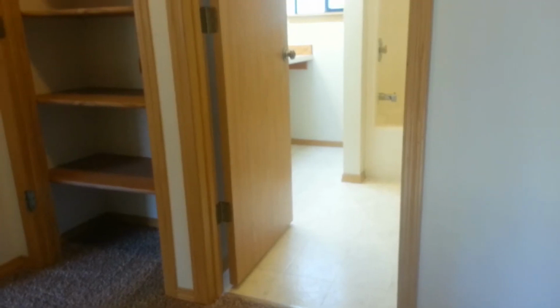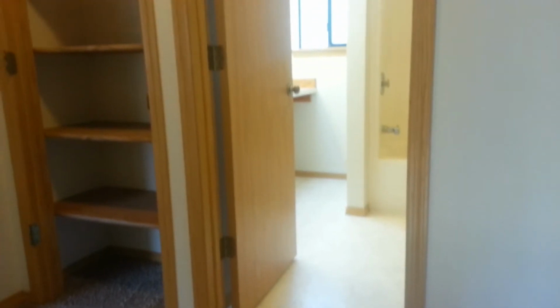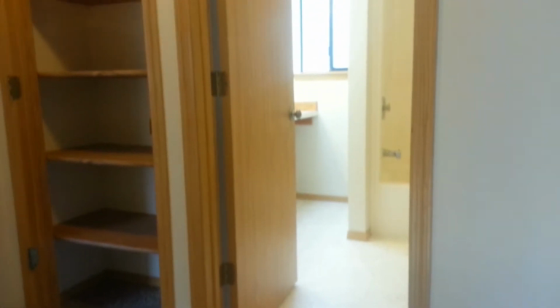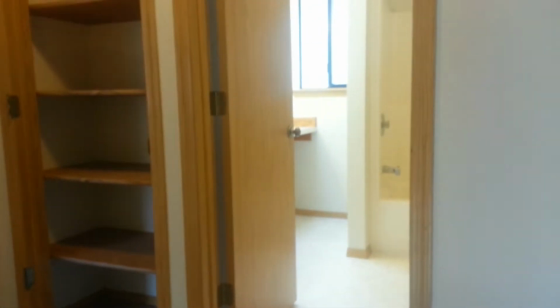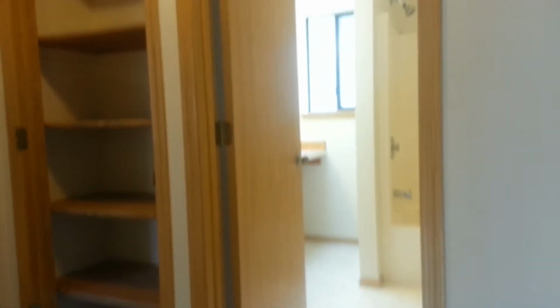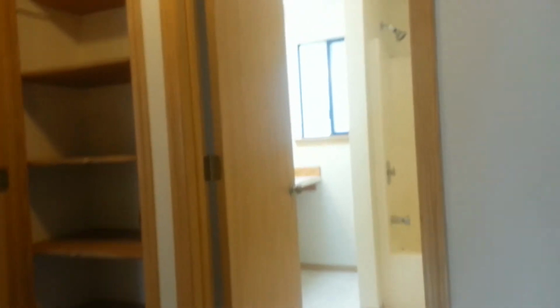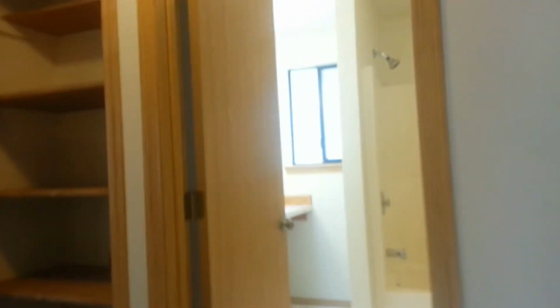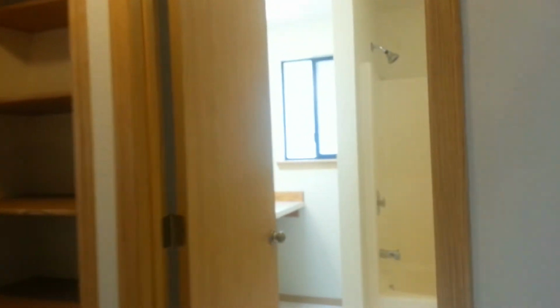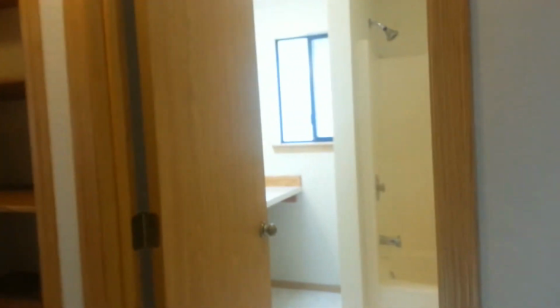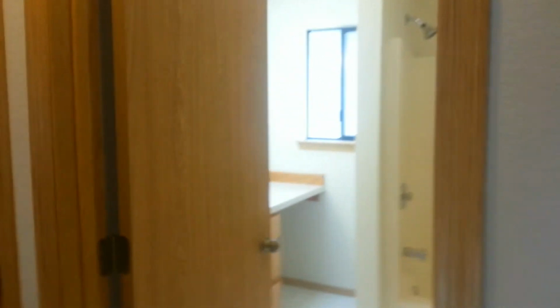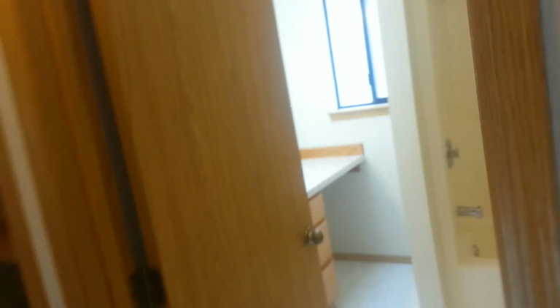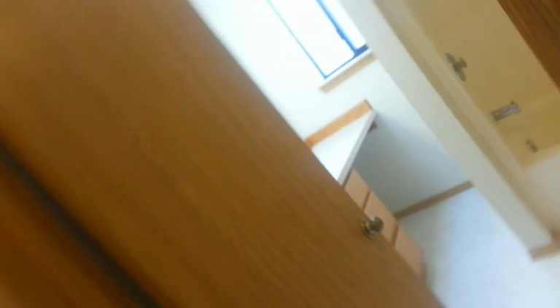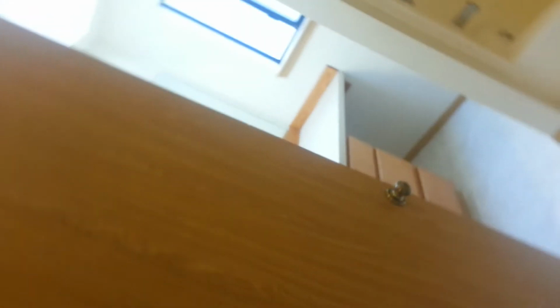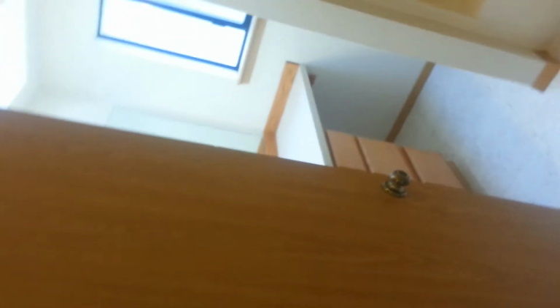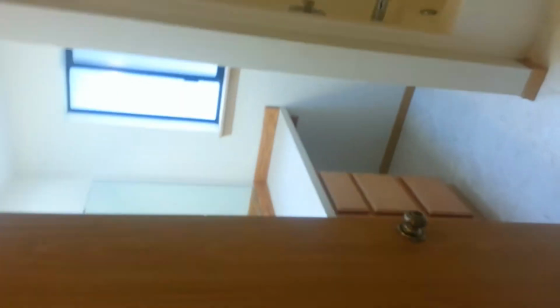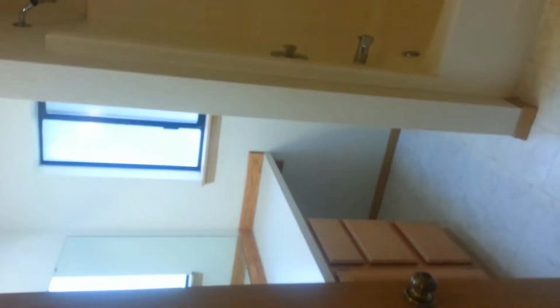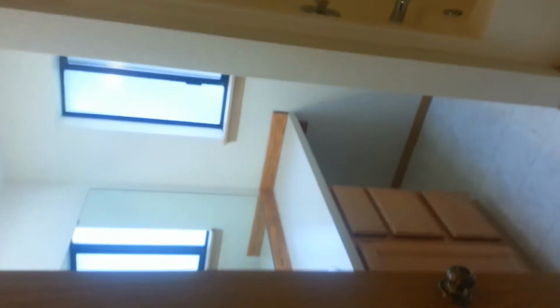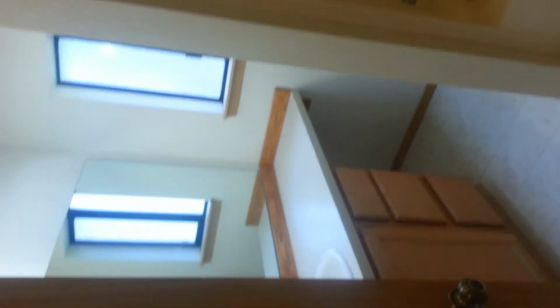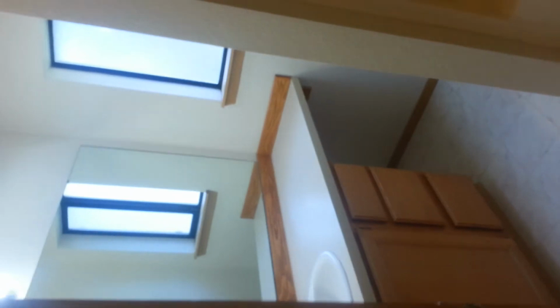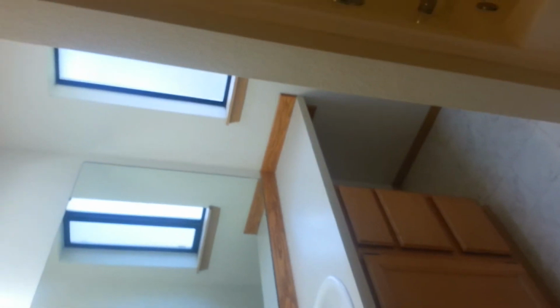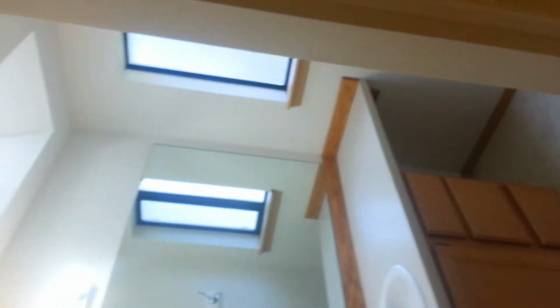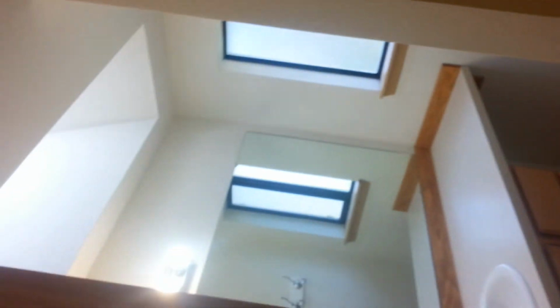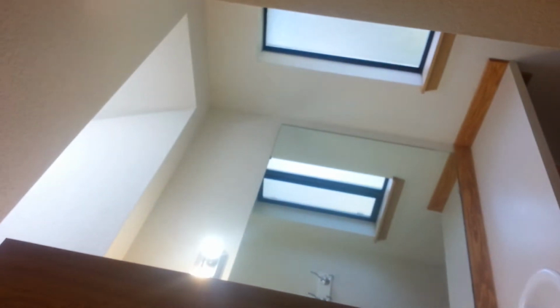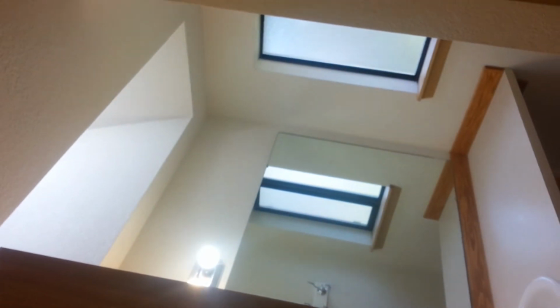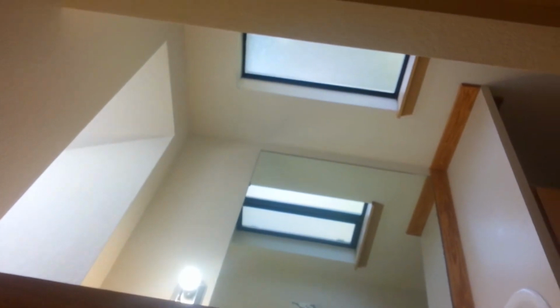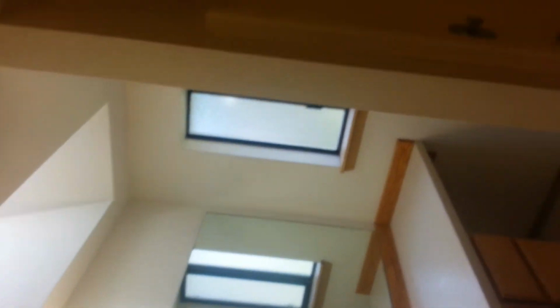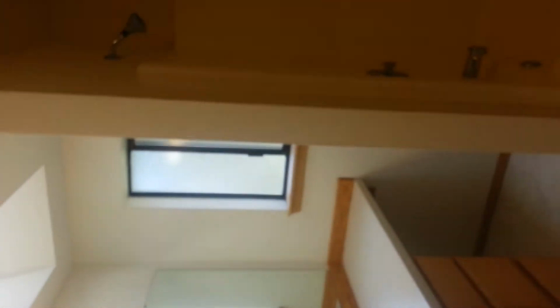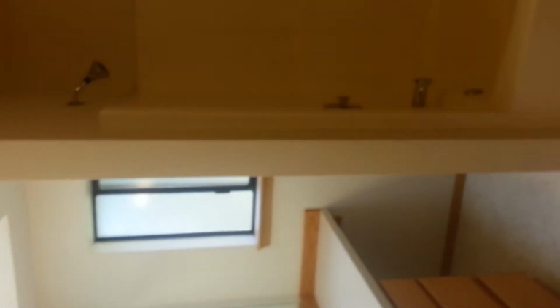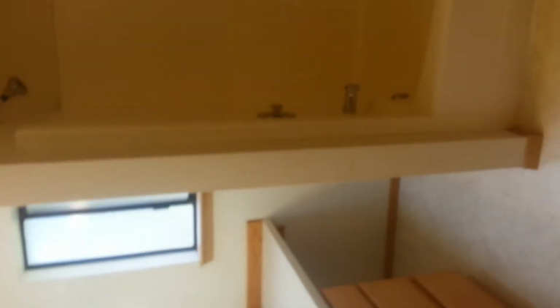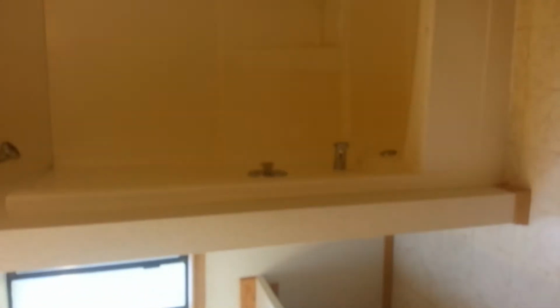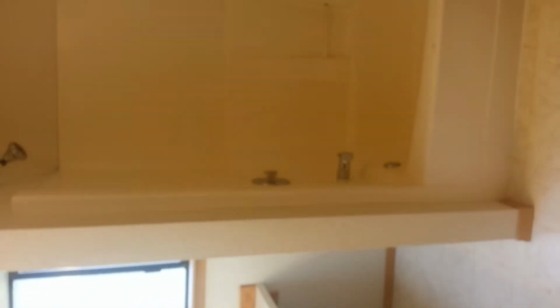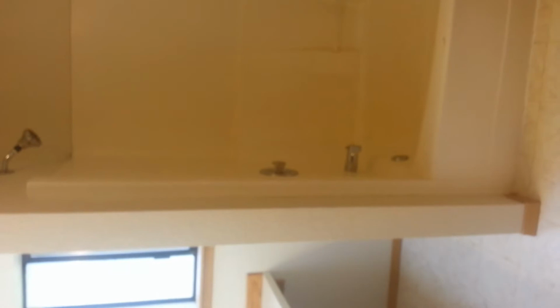At the top of the landing we have our full bathroom with a nice bright skylight and tub and shower combo.